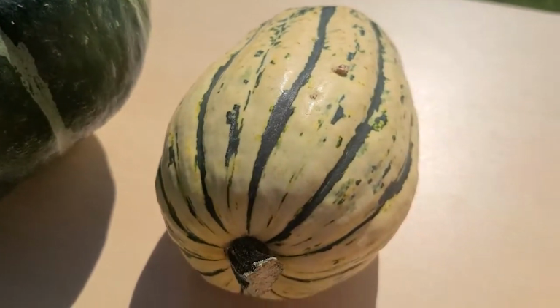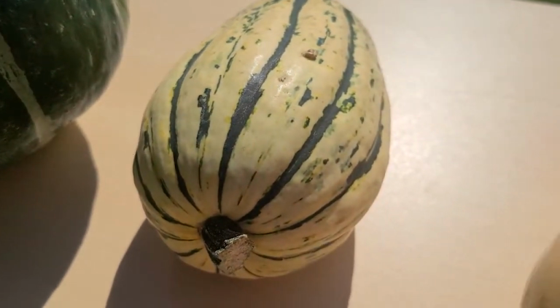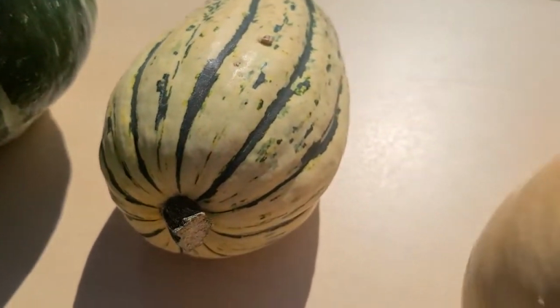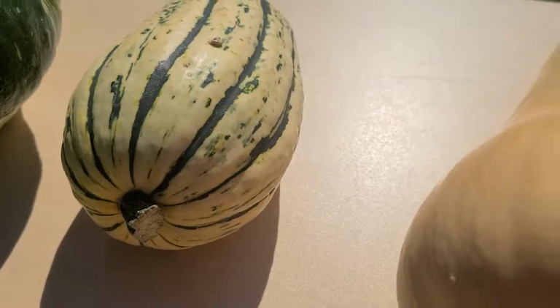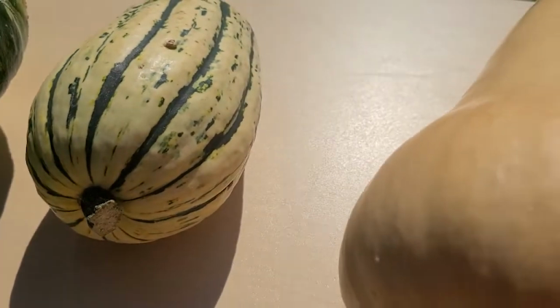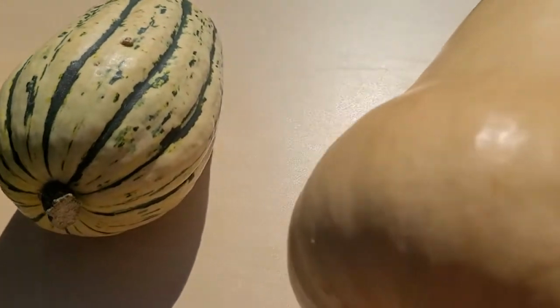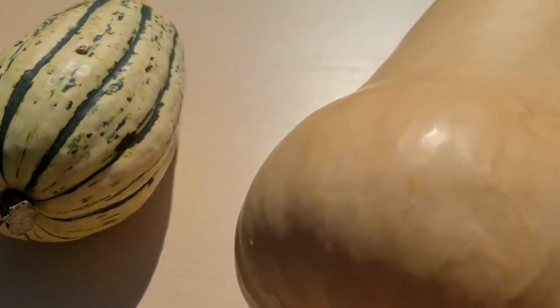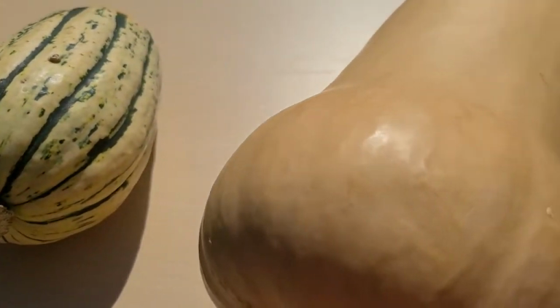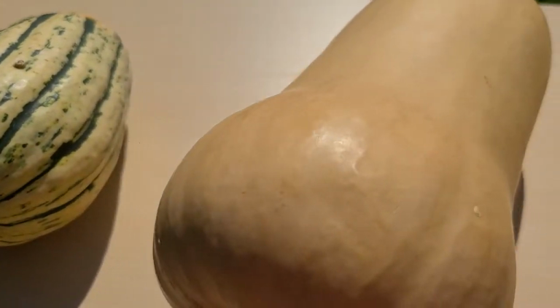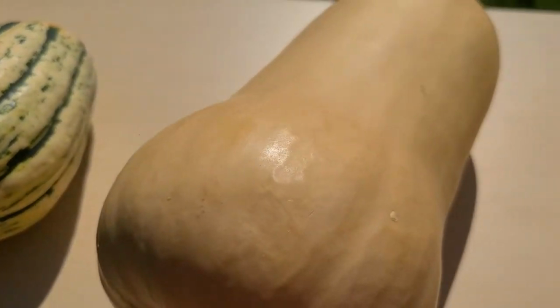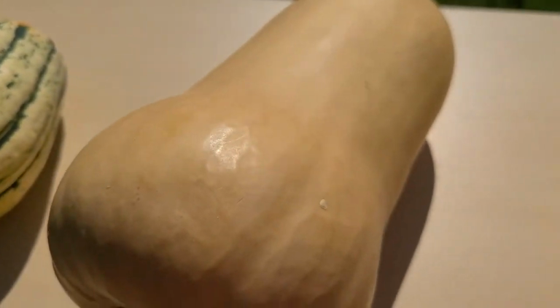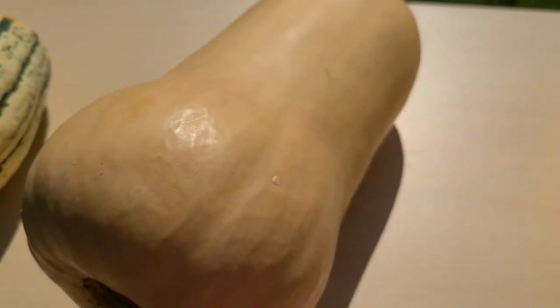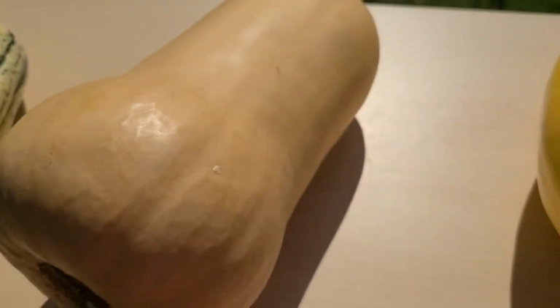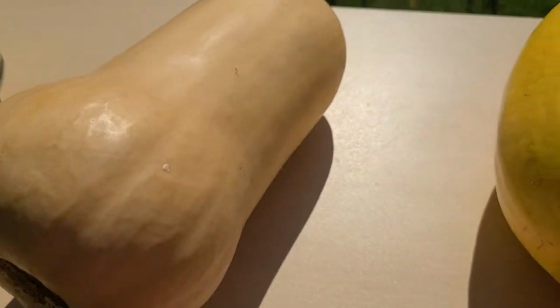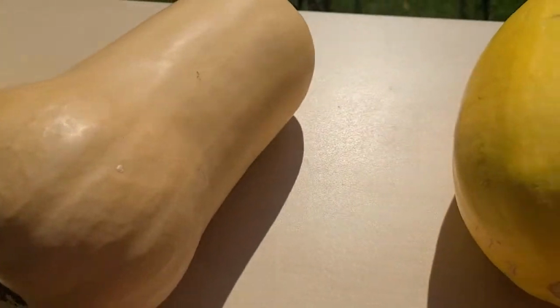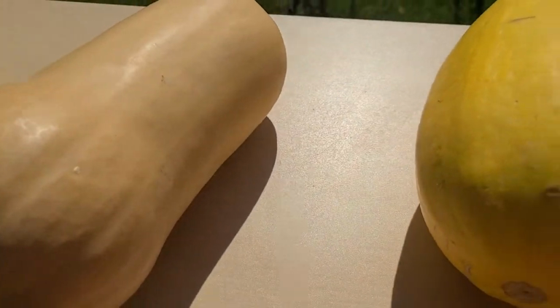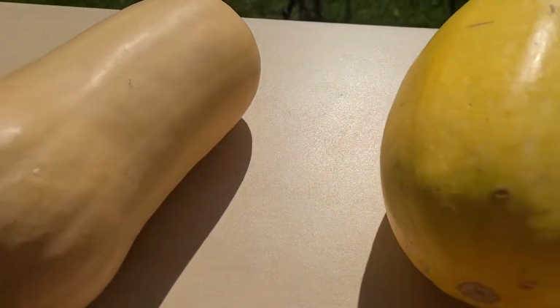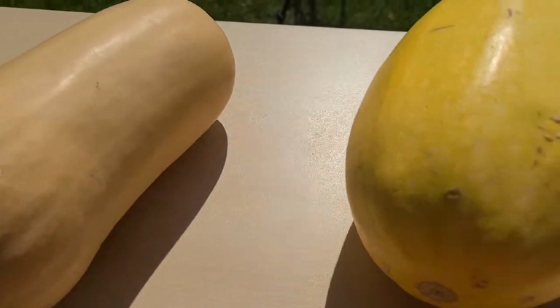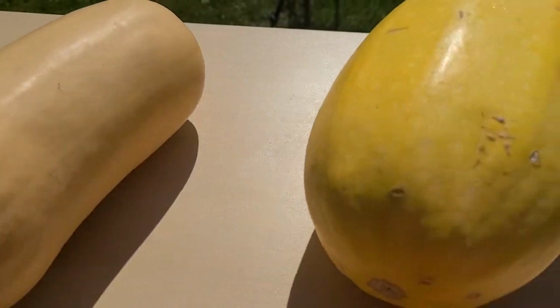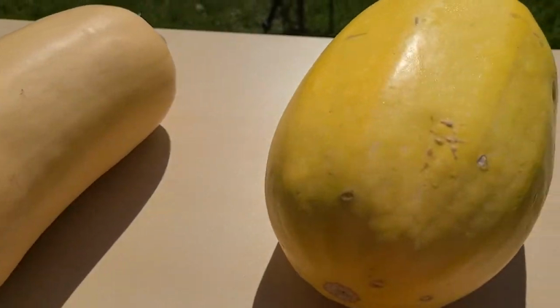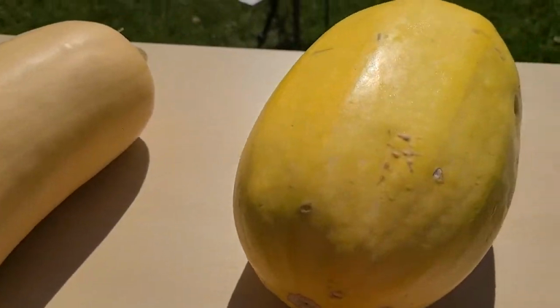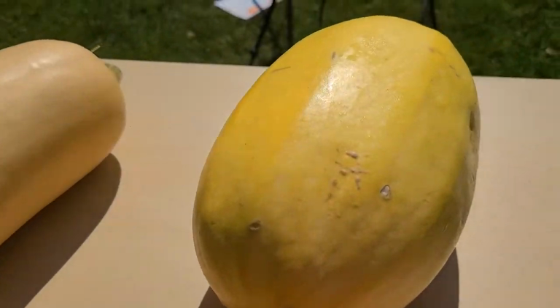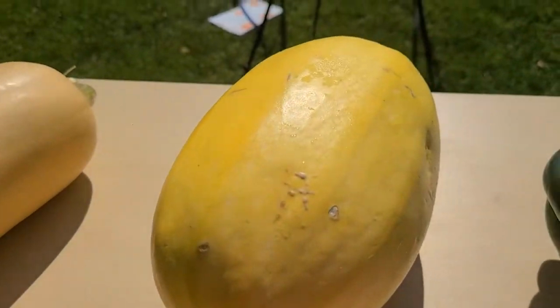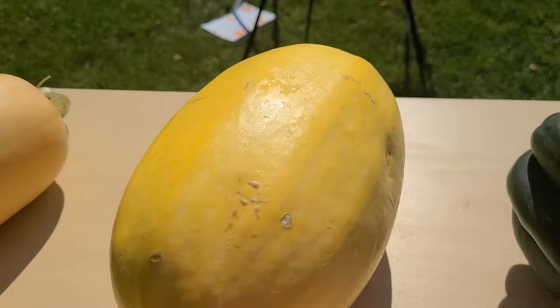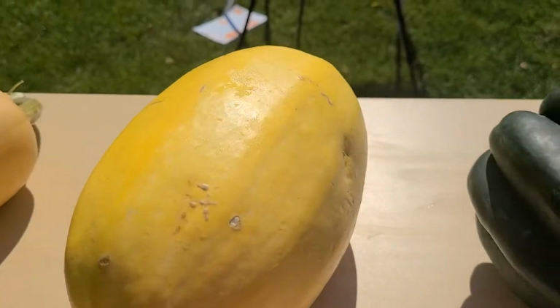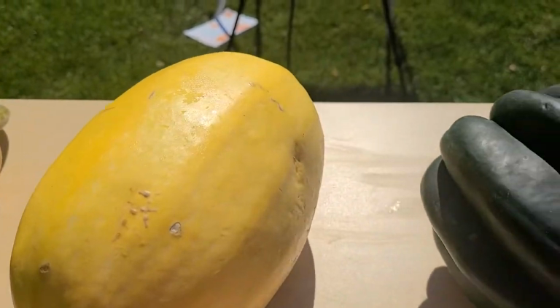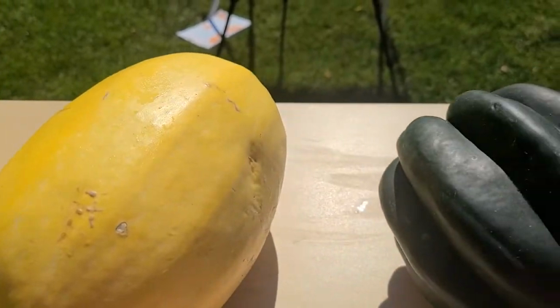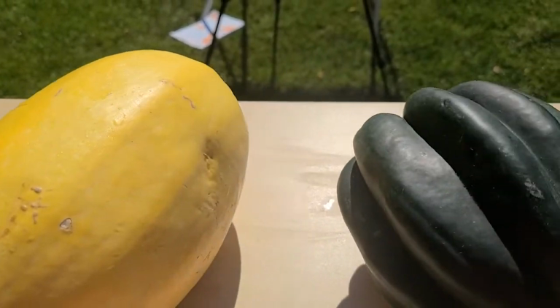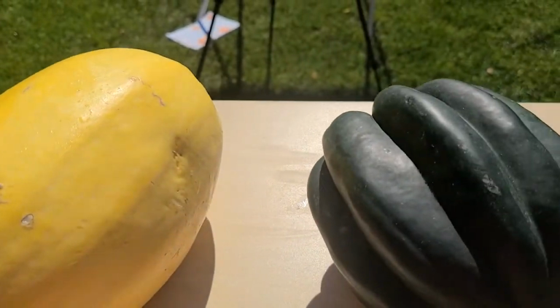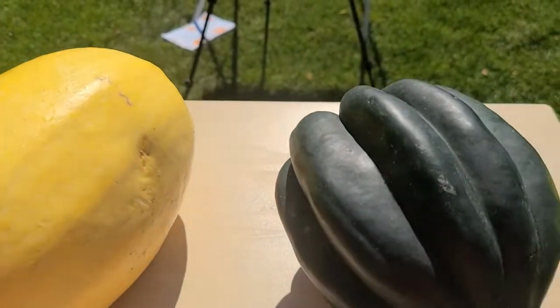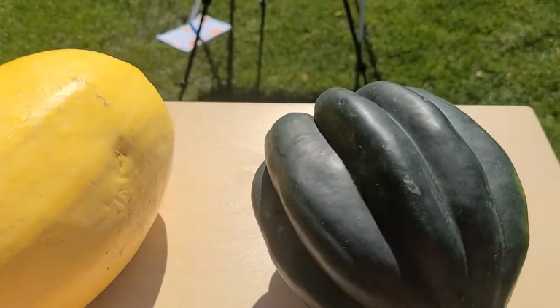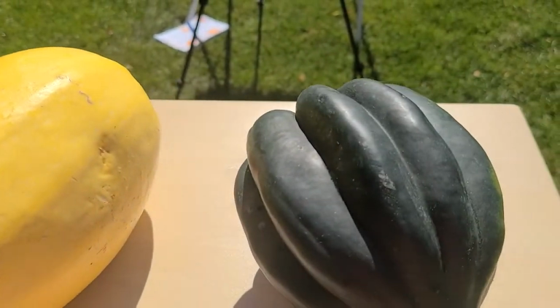When choosing winter squashes, choose those that are firm and heavy for their size. Look at their skins — make sure they have dull skins.